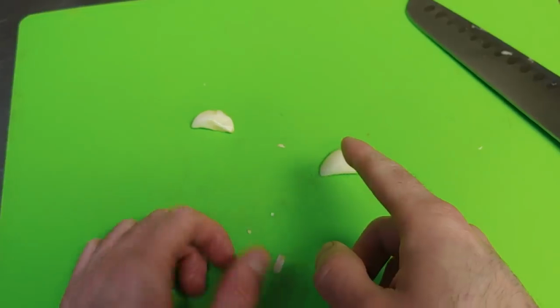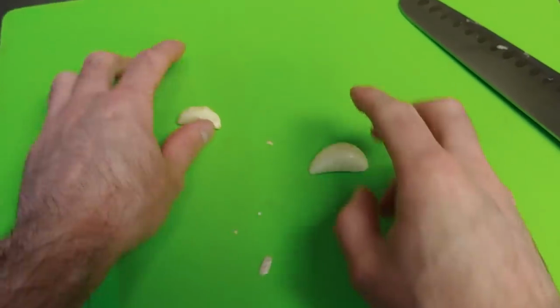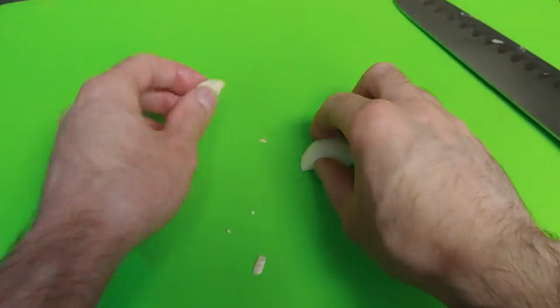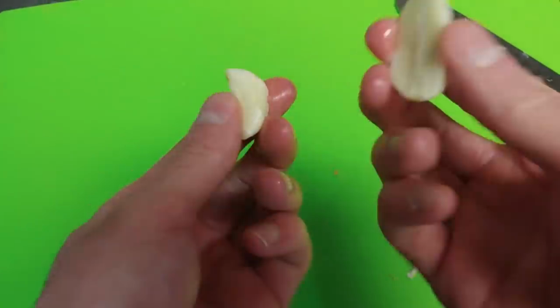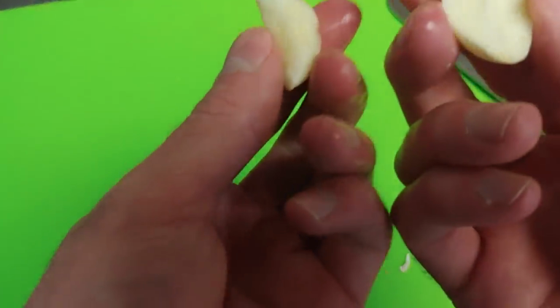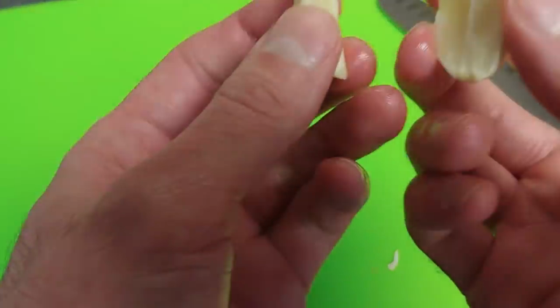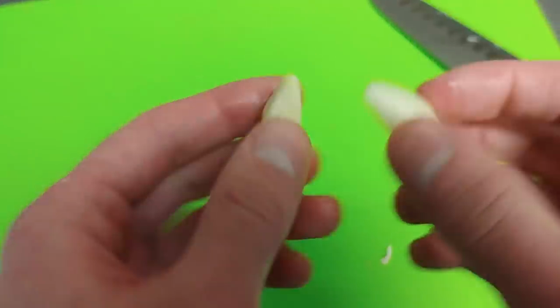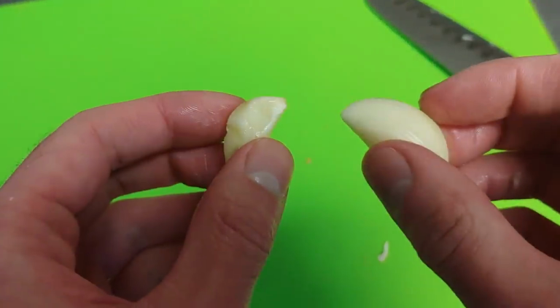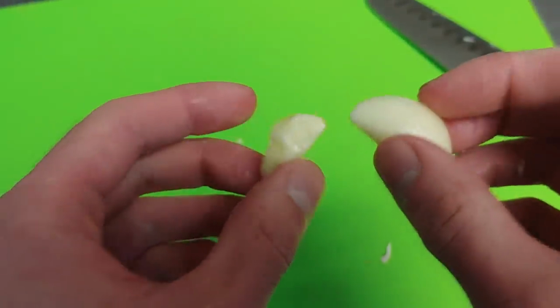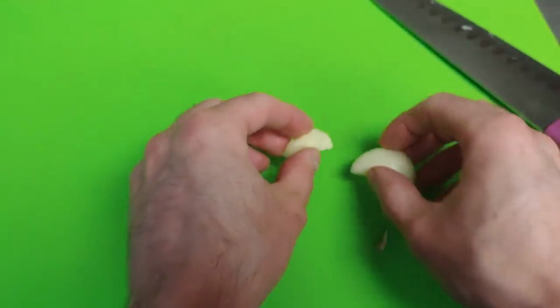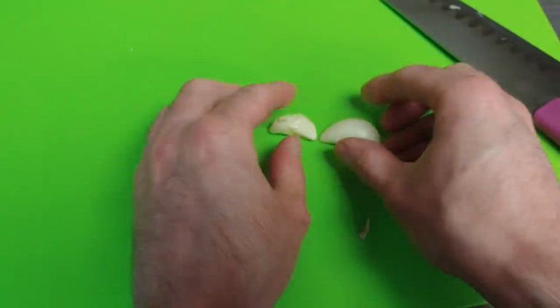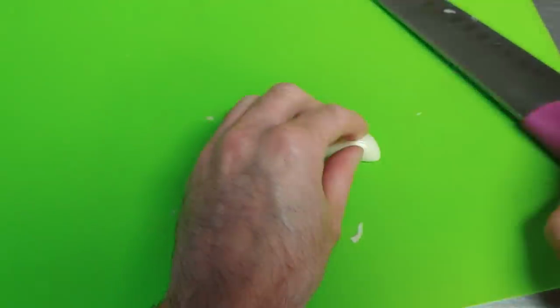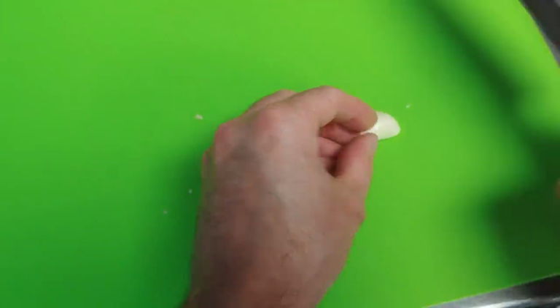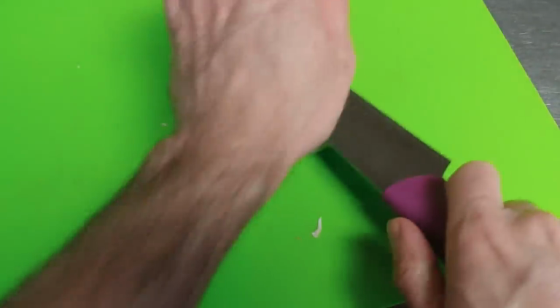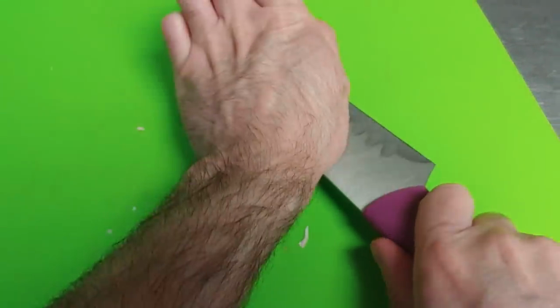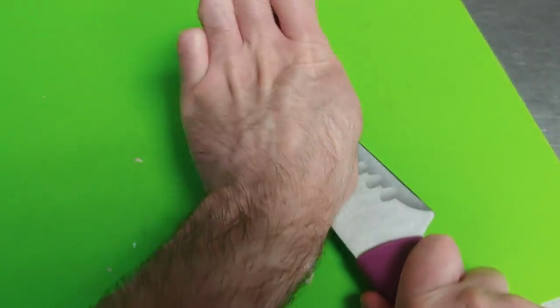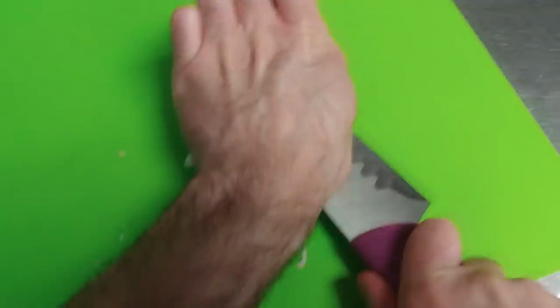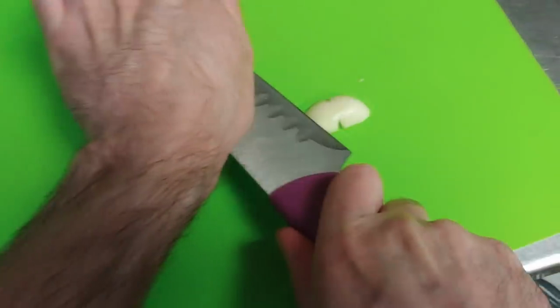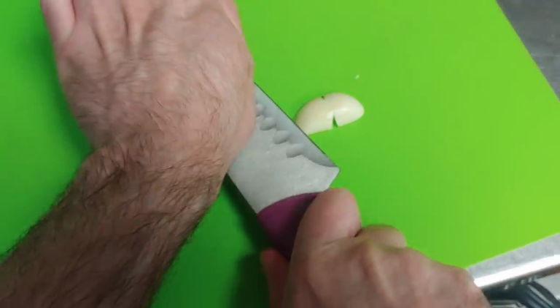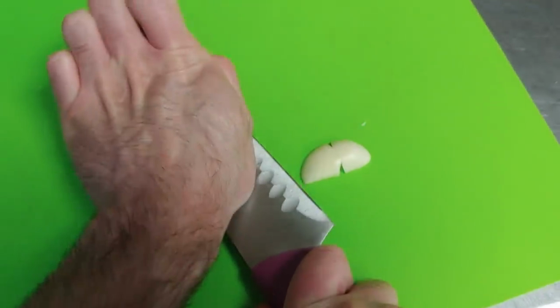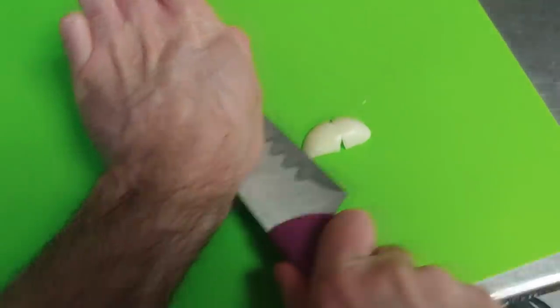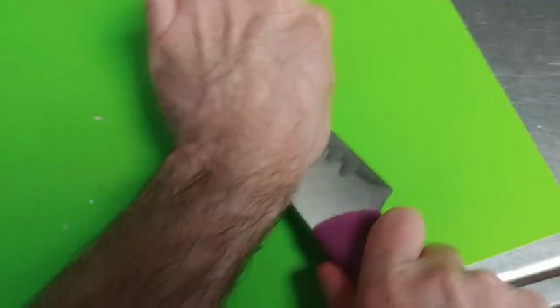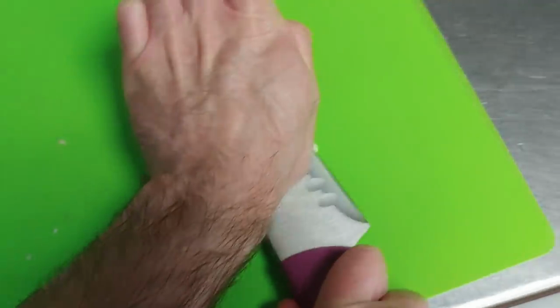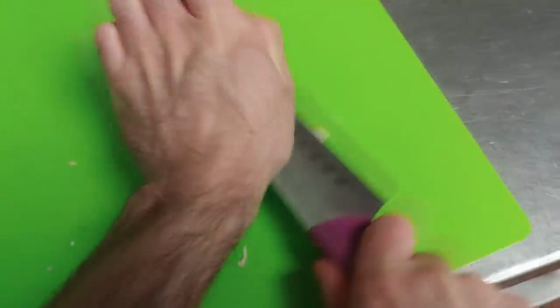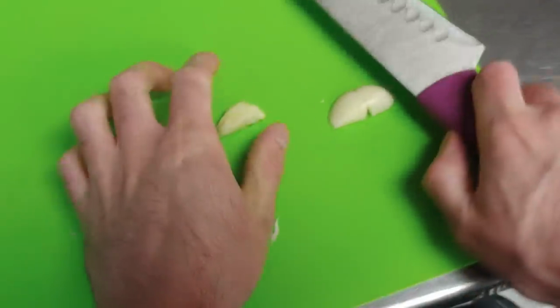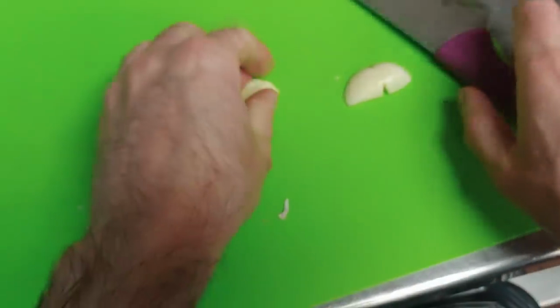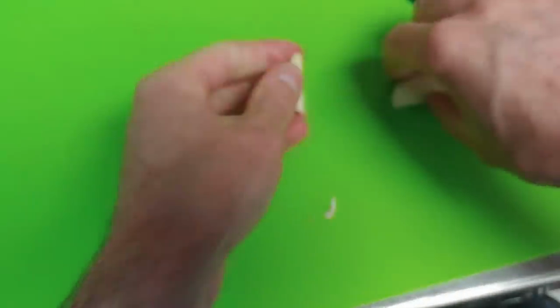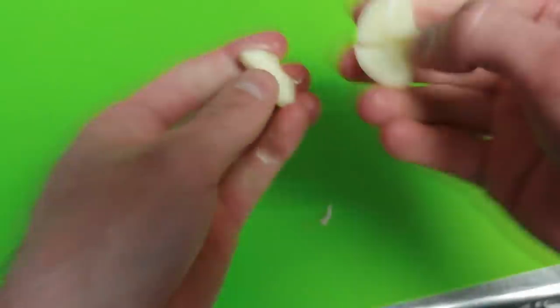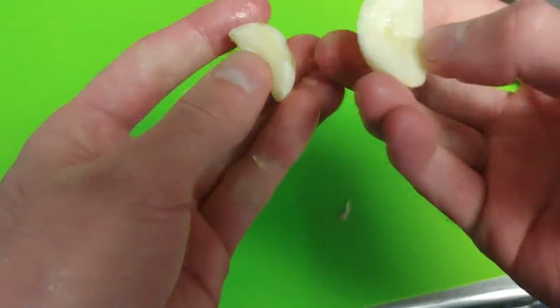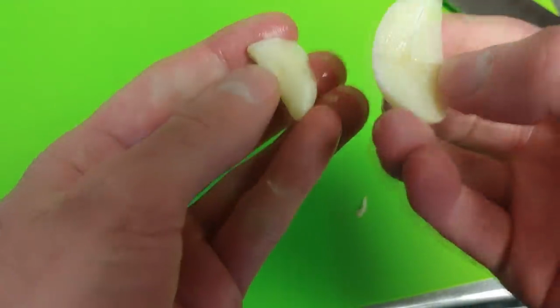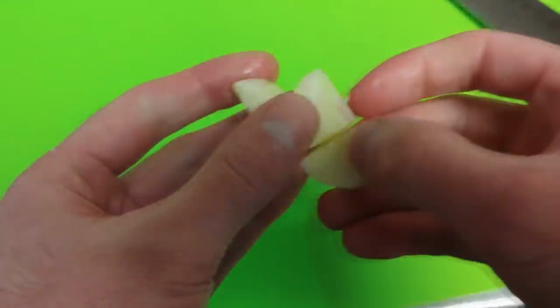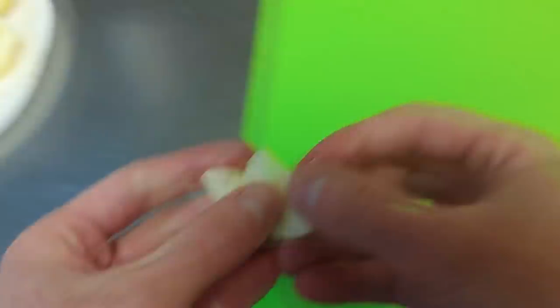Get out two cloves of garlic, peel it off really nice, and then you're just going to lightly crush it. You don't have to crush it too hard. And this is what we're going to use for our recipe.